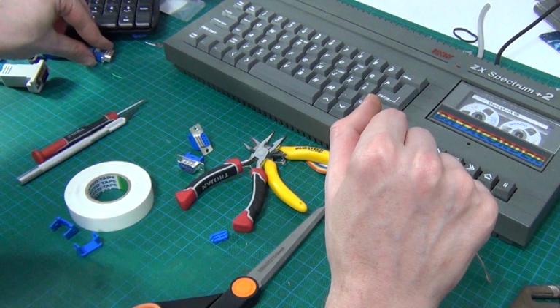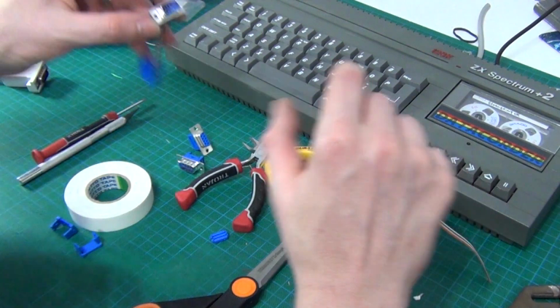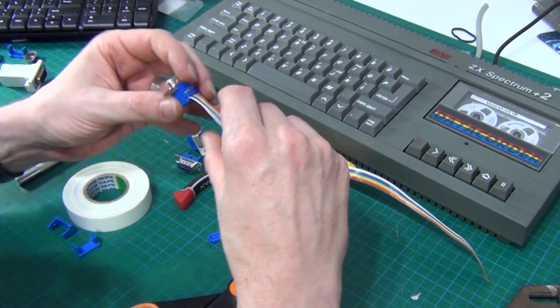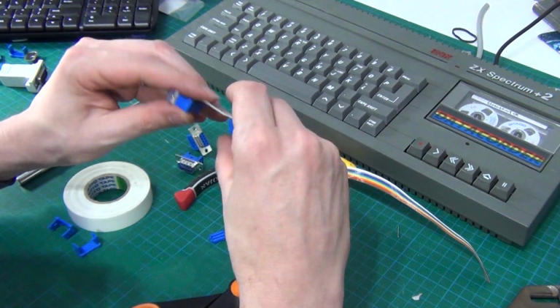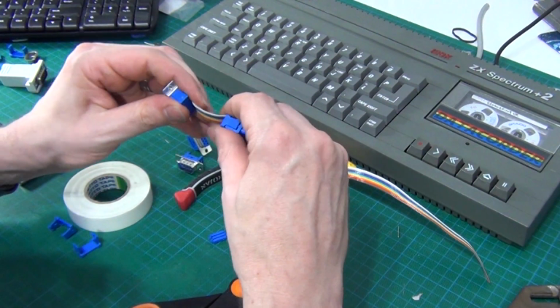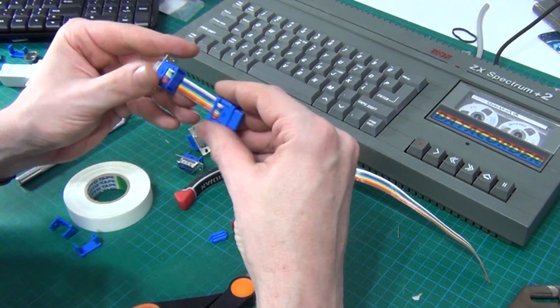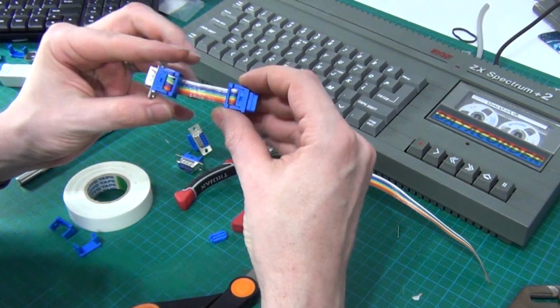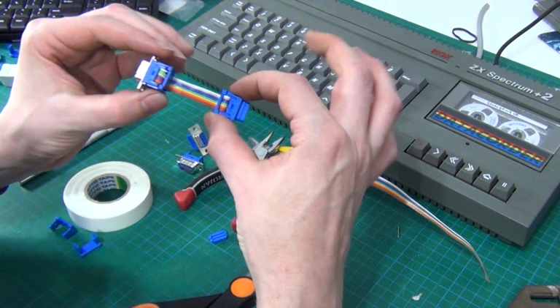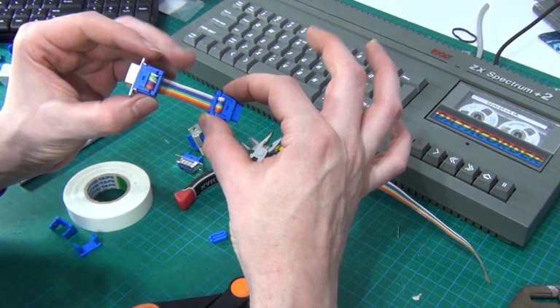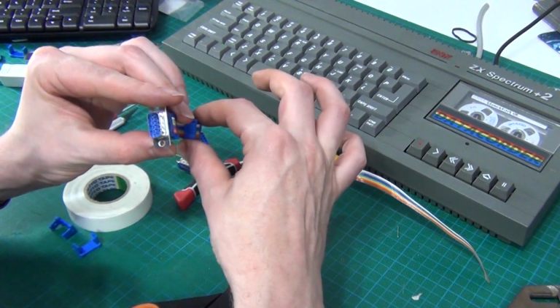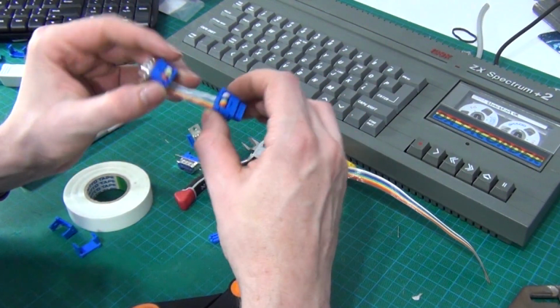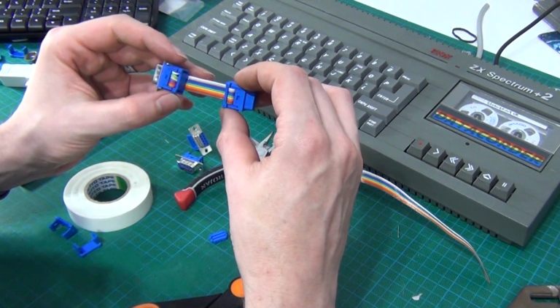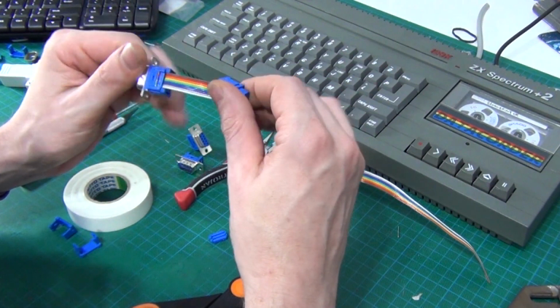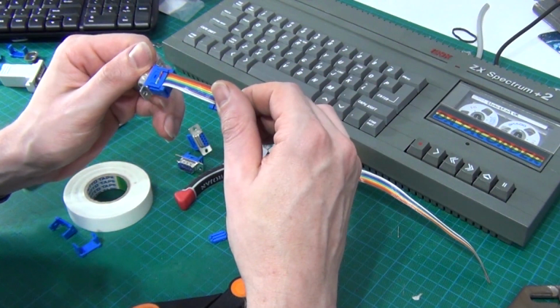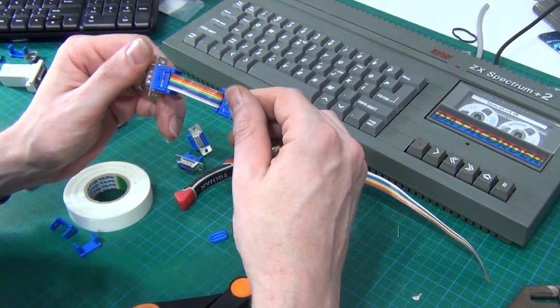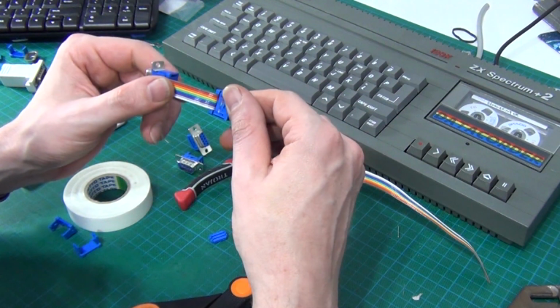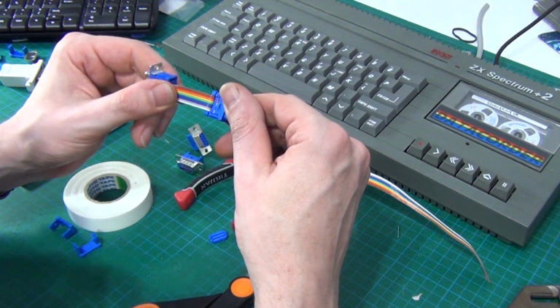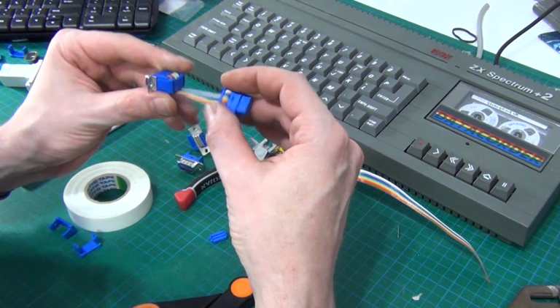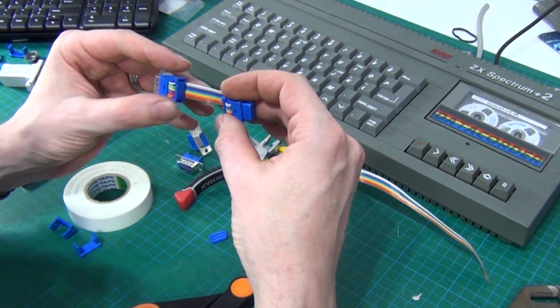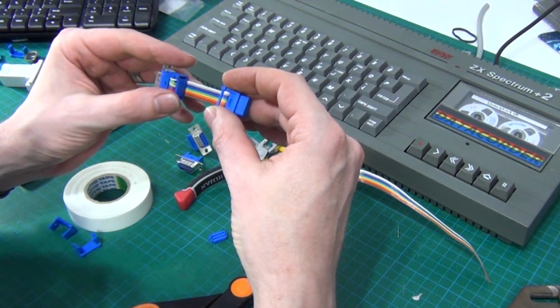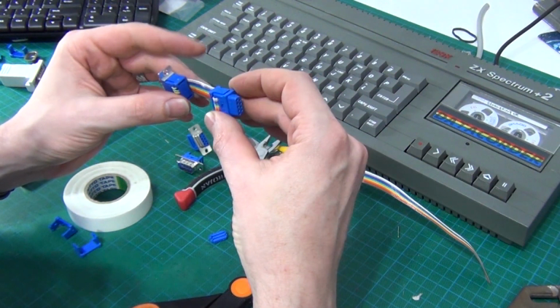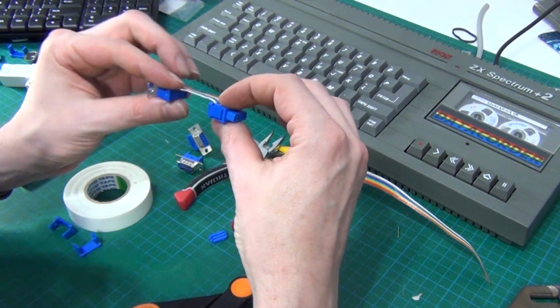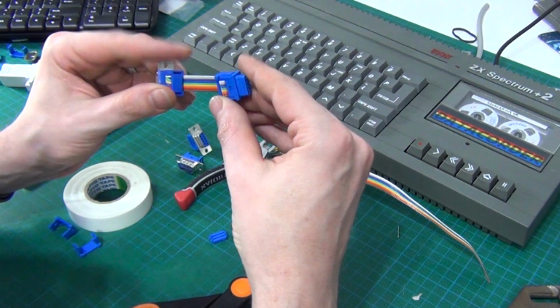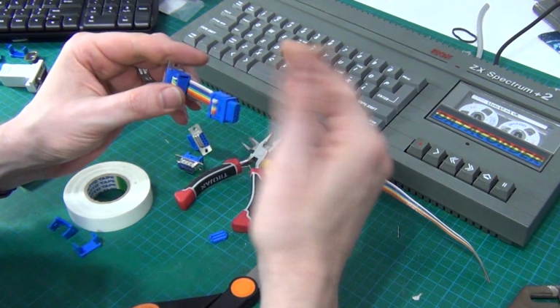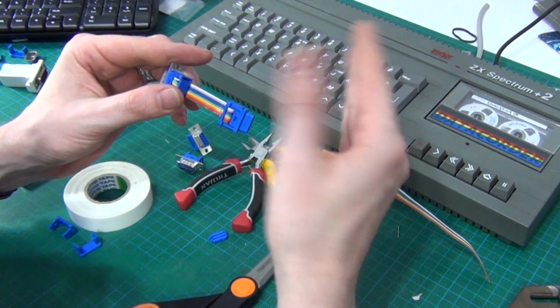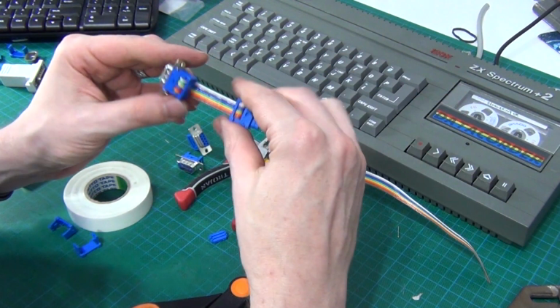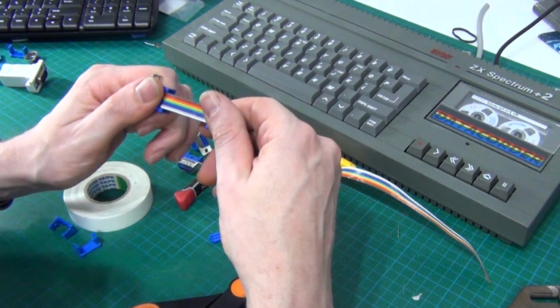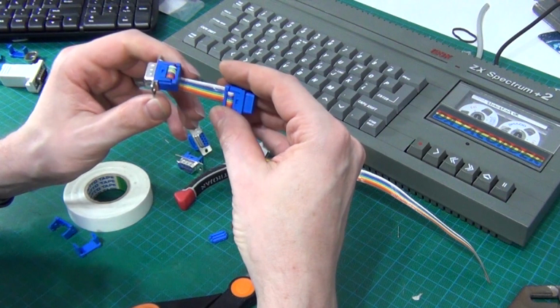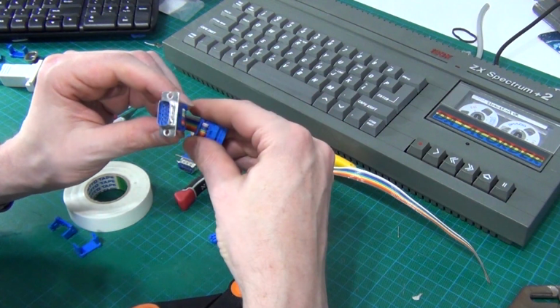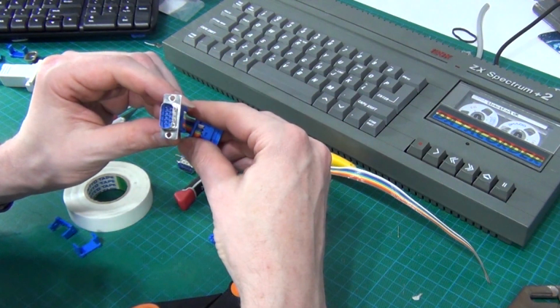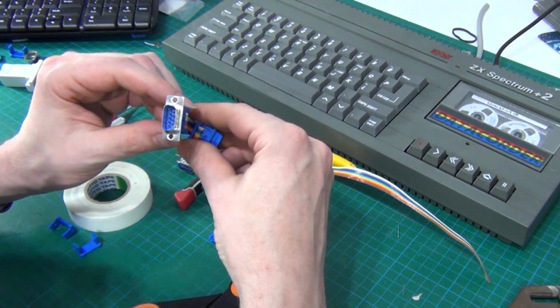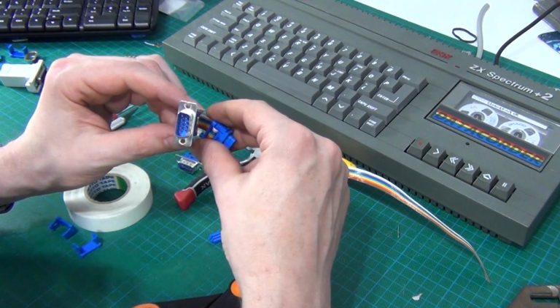I have actually already made one — if you want to jump to the end, this is essentially what they look like. That's one I built last night, so that's what it will end up looking like.